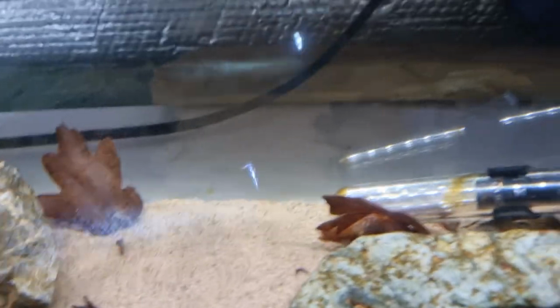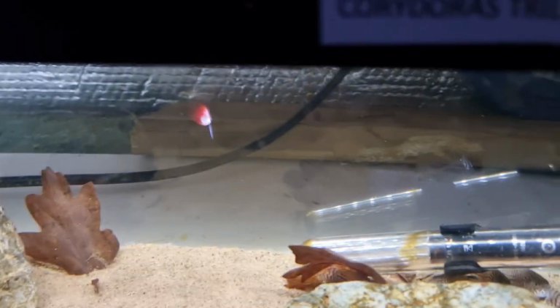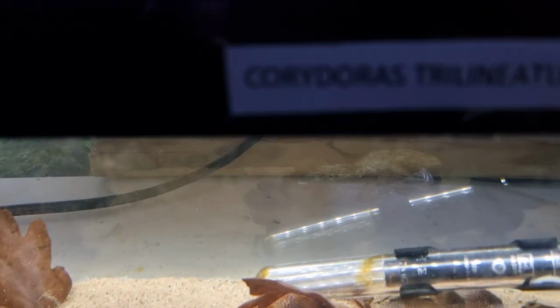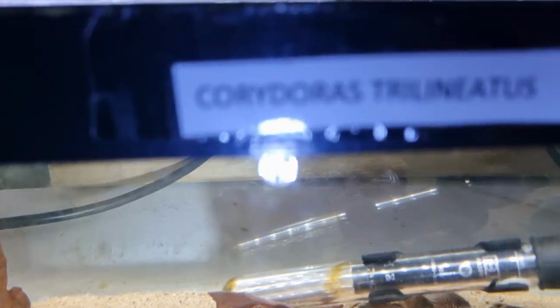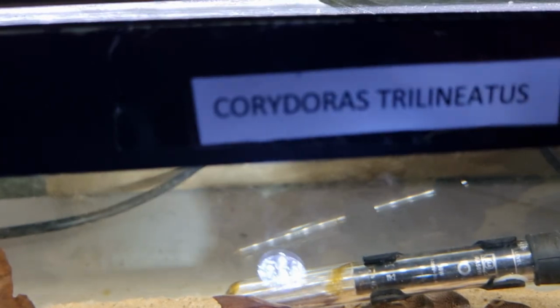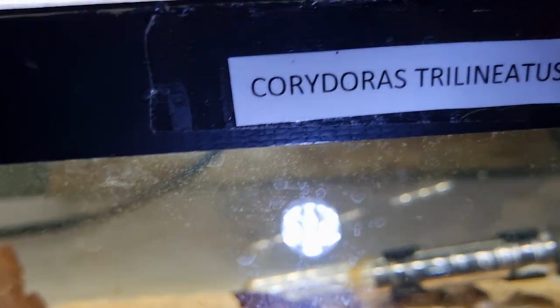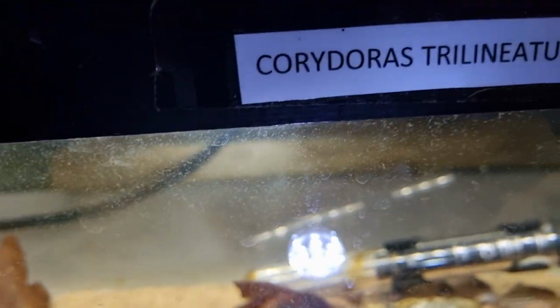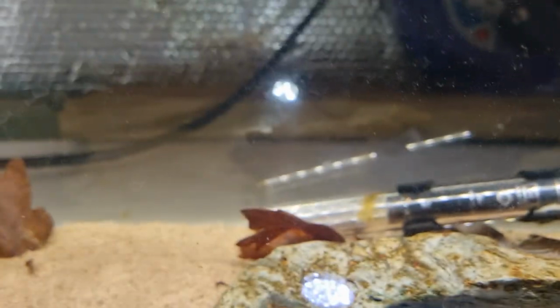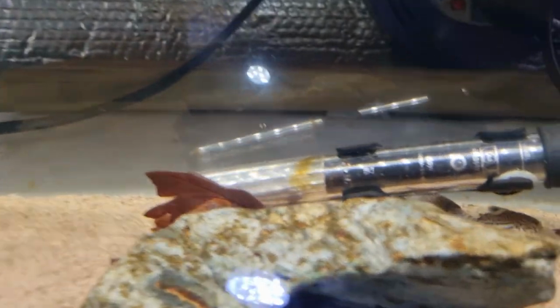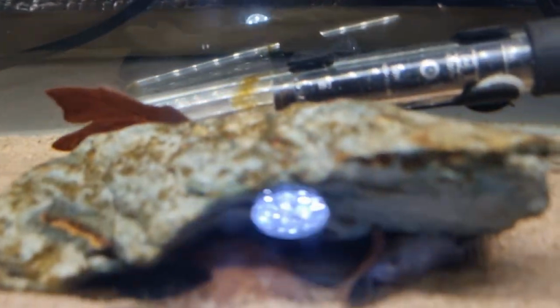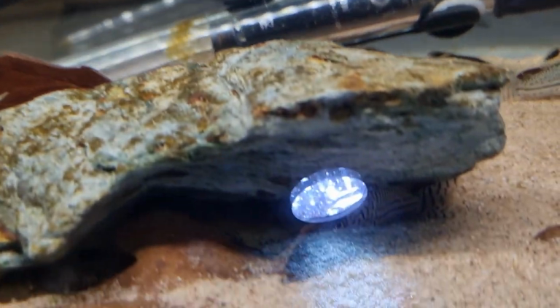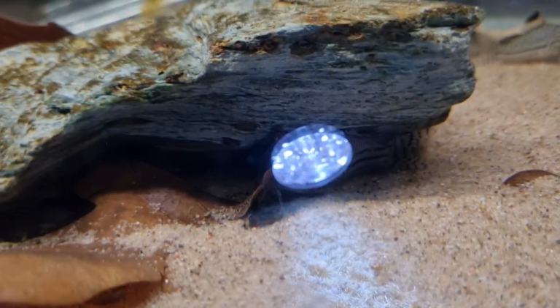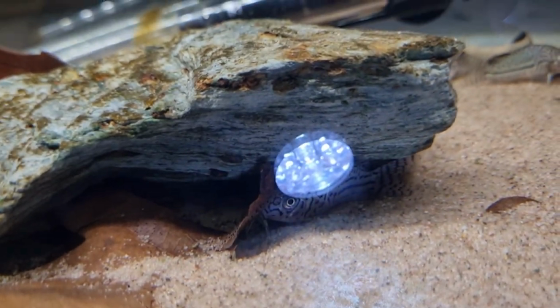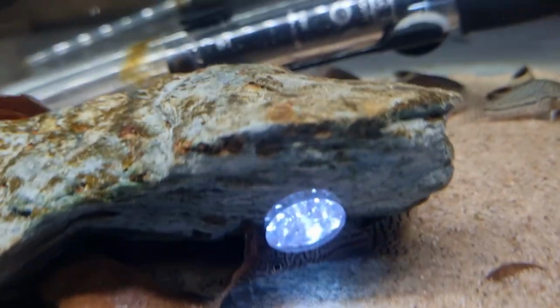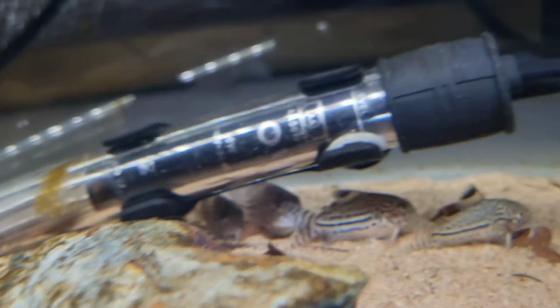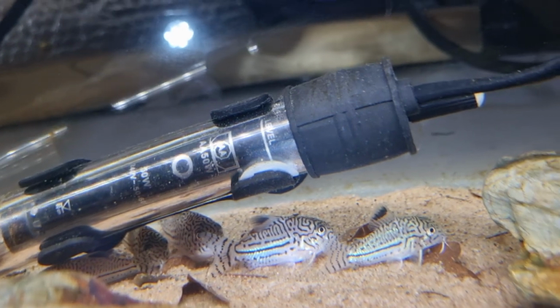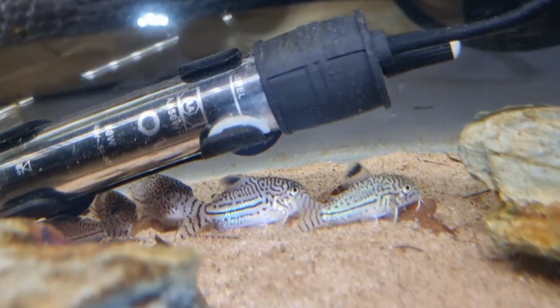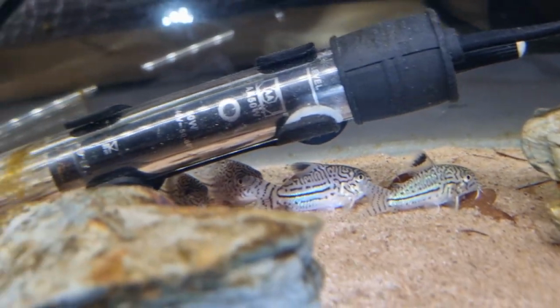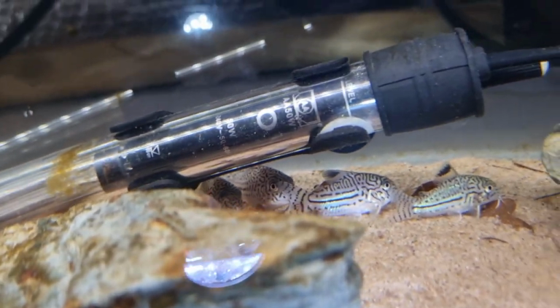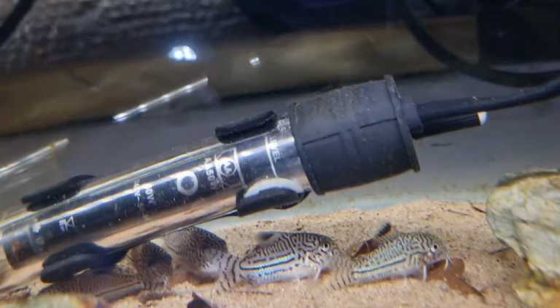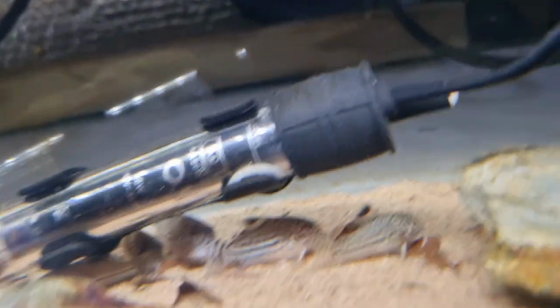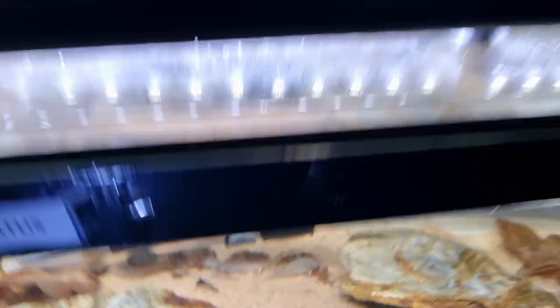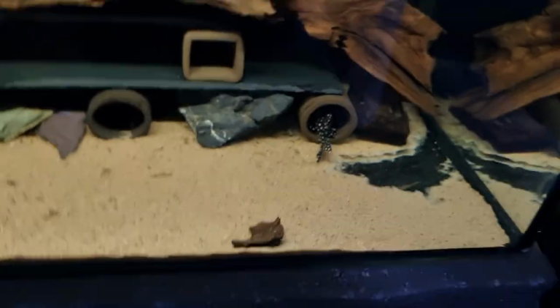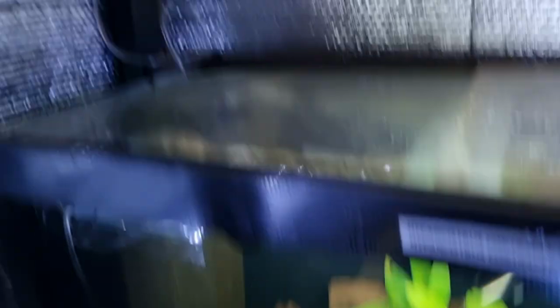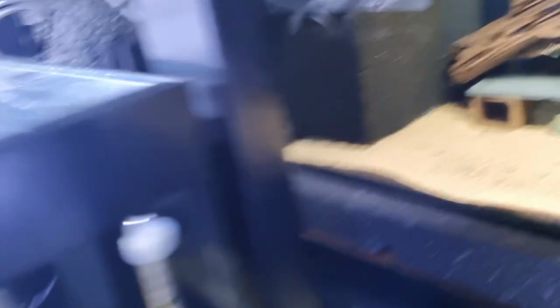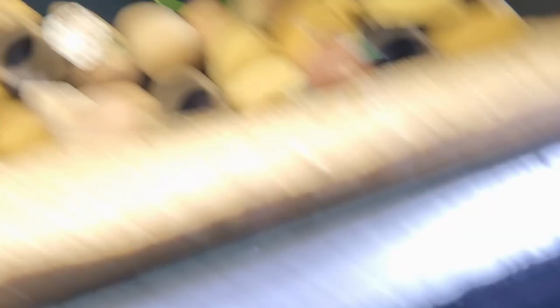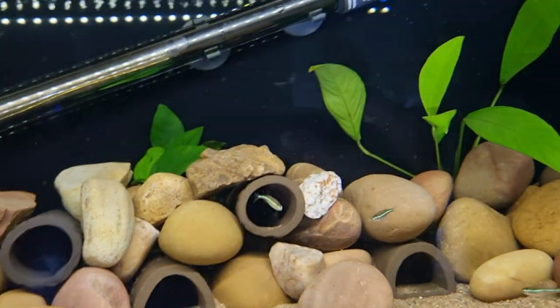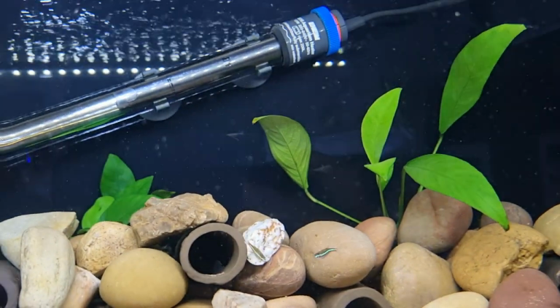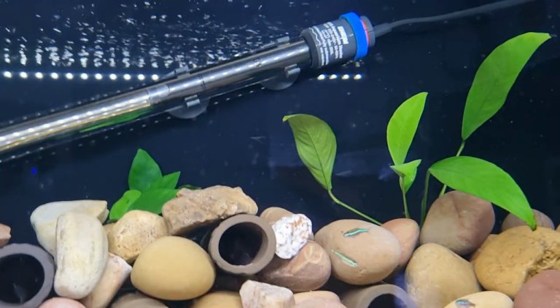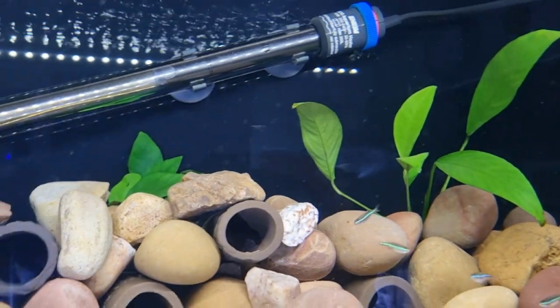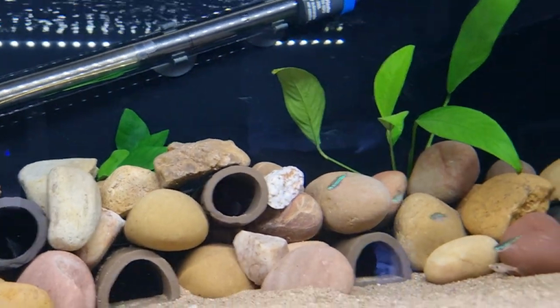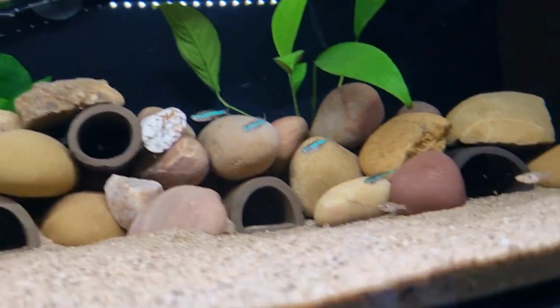We've got the Corydoras trilineatus — there we go, there they are, some of them lined up. Up here we've got the Ancistrus macrophthalmus.